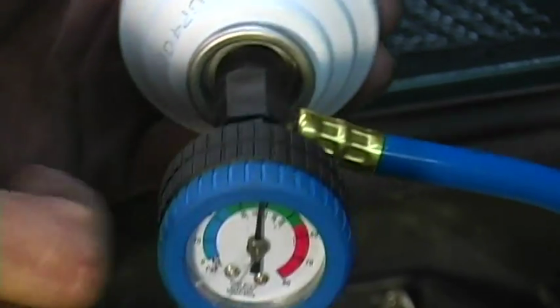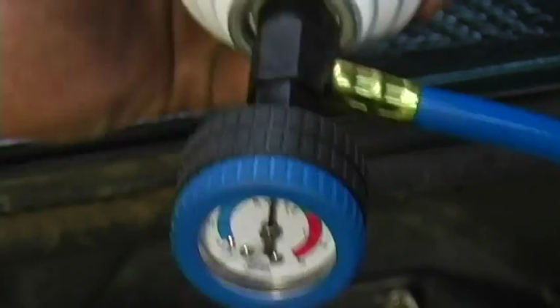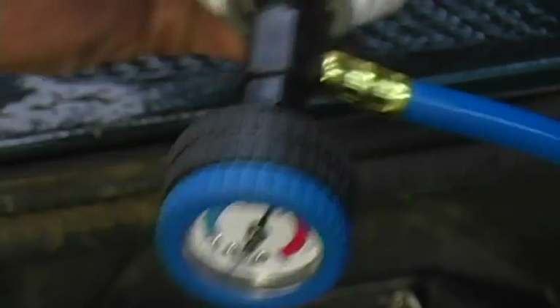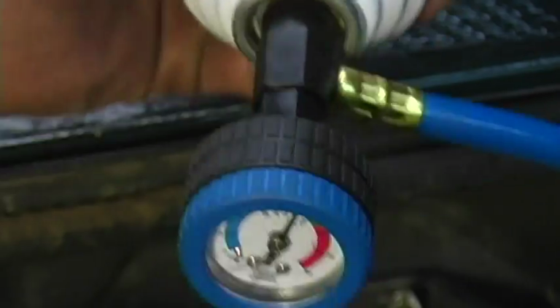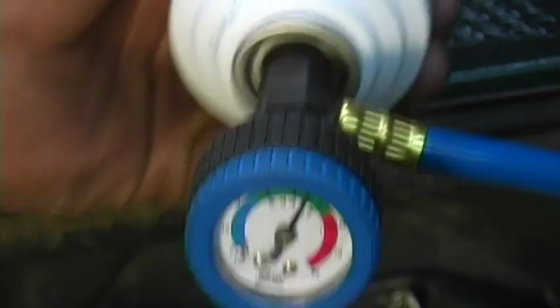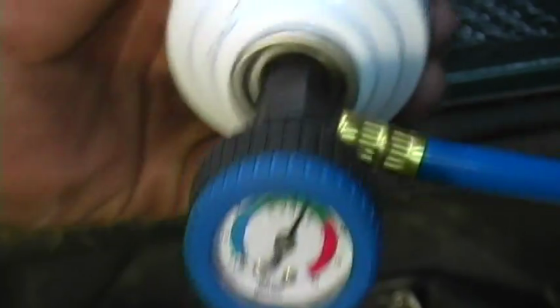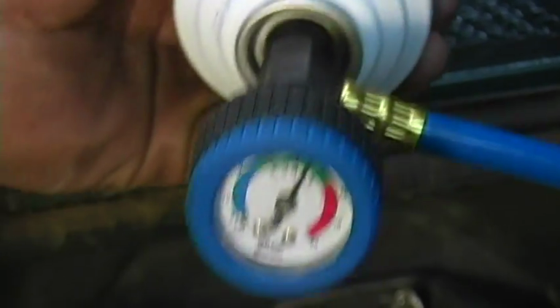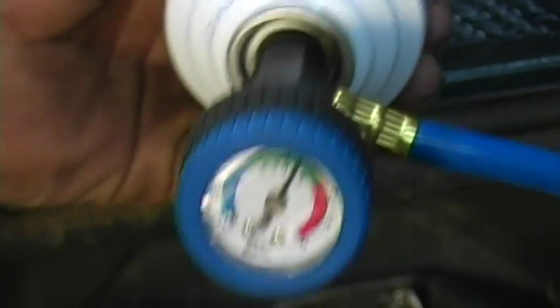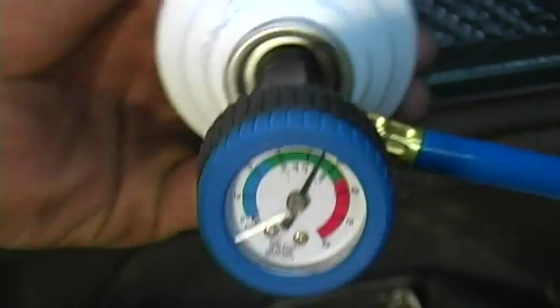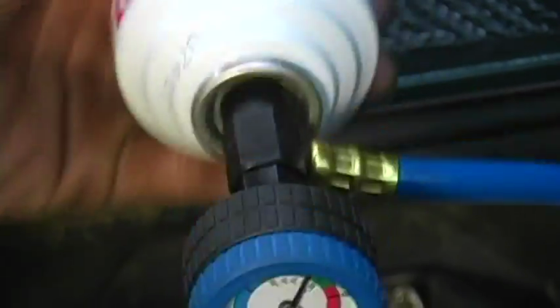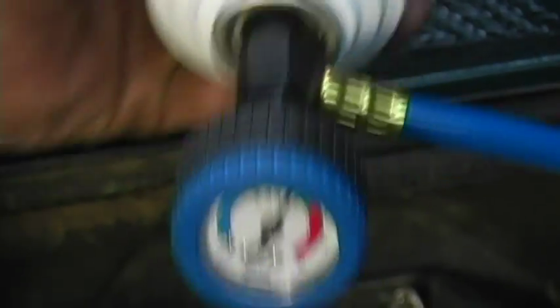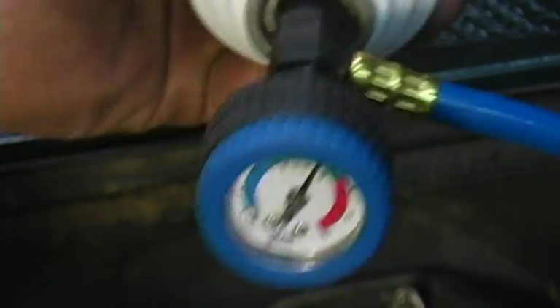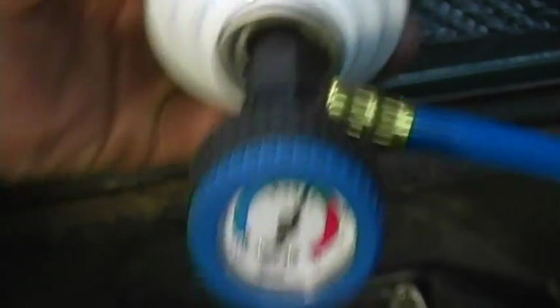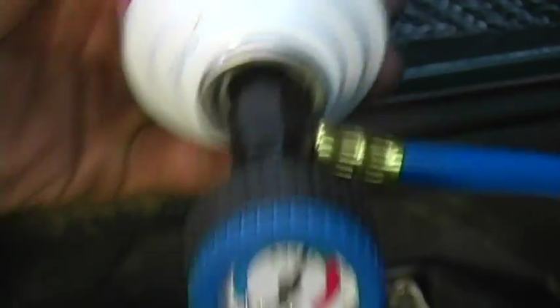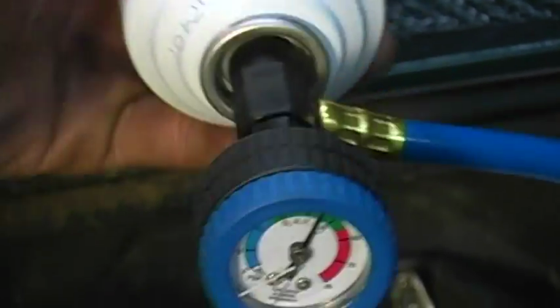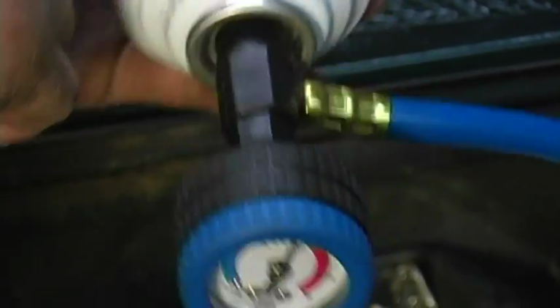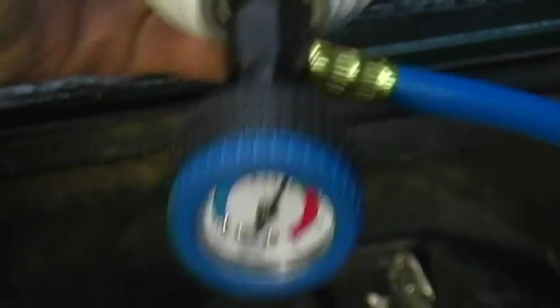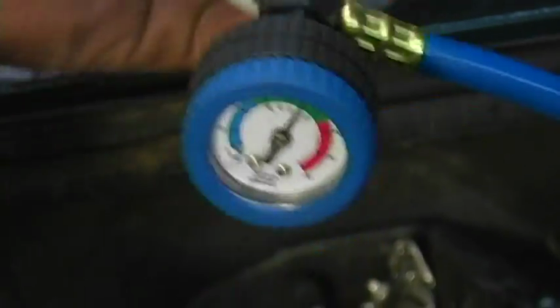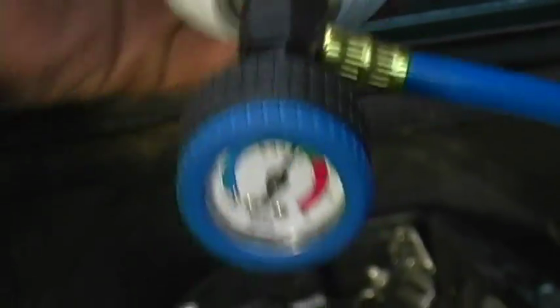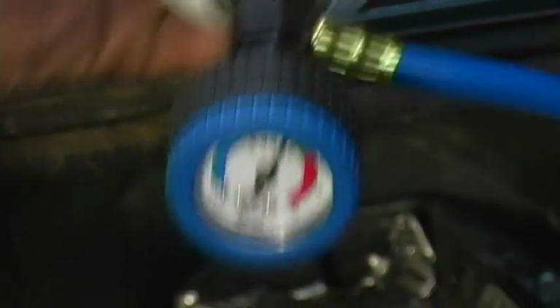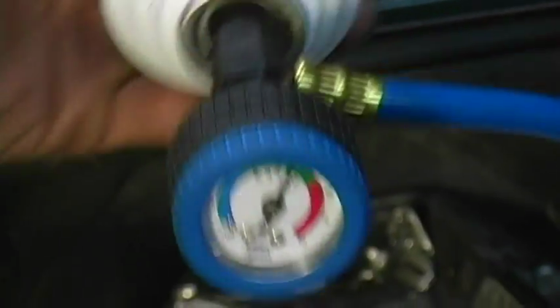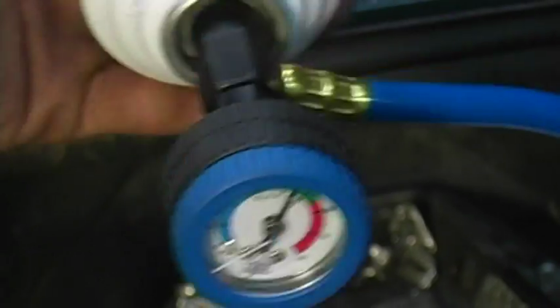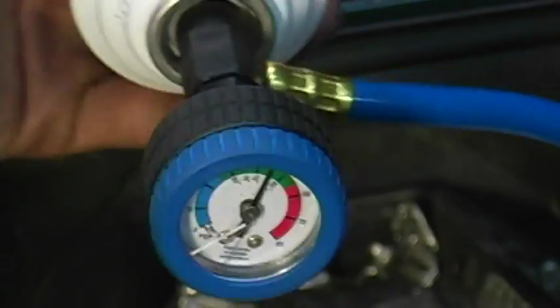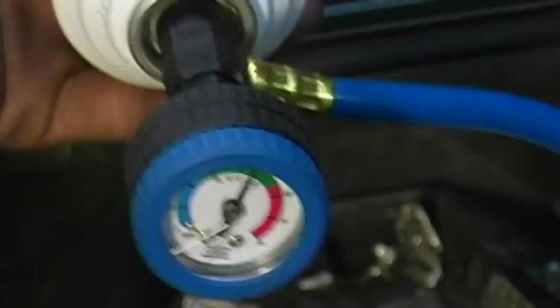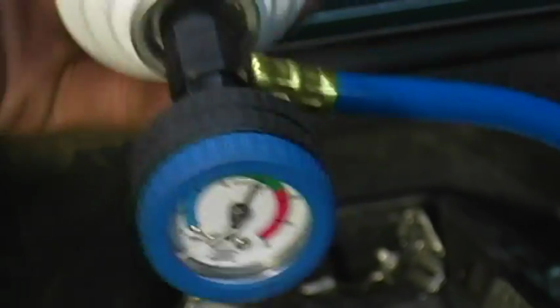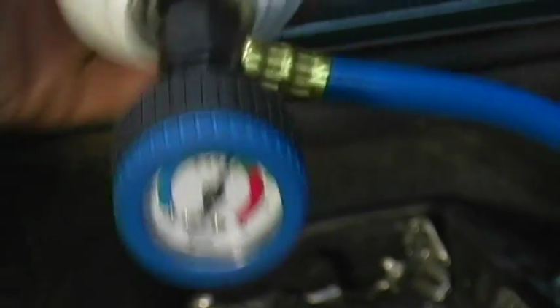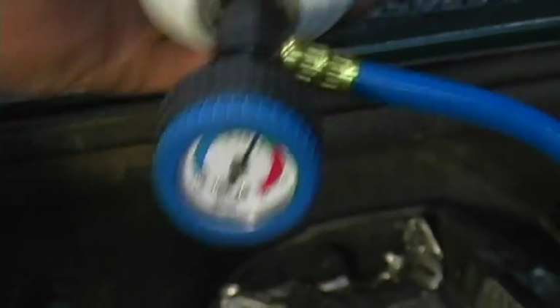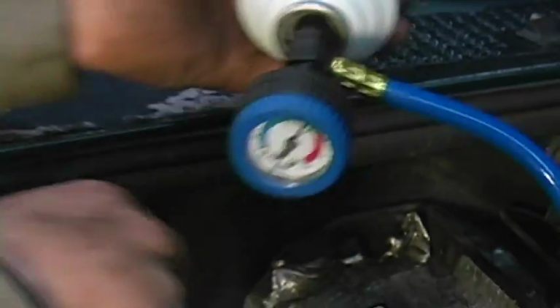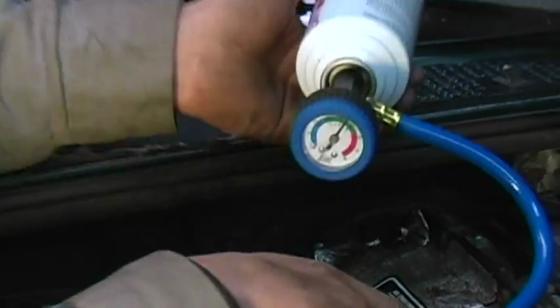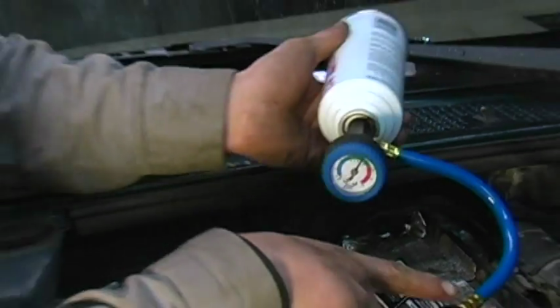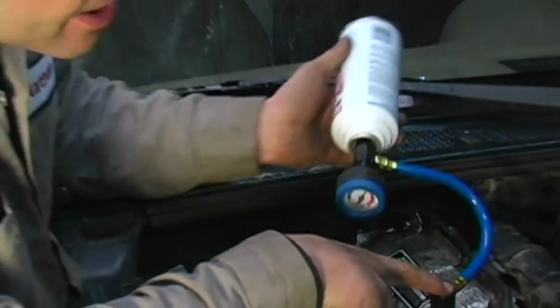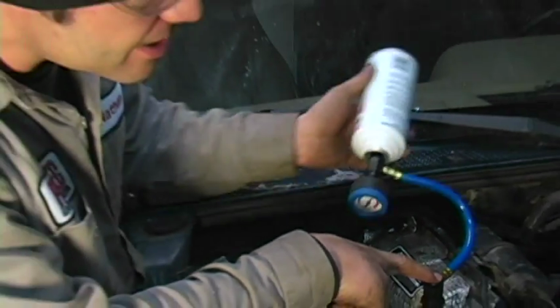What's happening is I'm going to continue to agitate the refrigerant inside the can. That's going to make sure we get all the additives into the system.